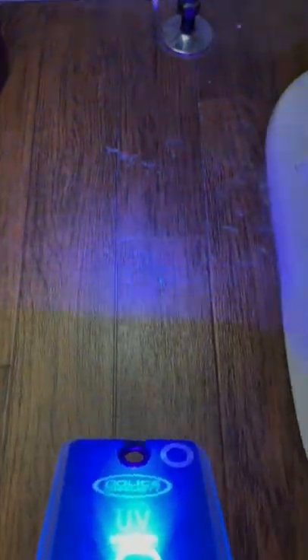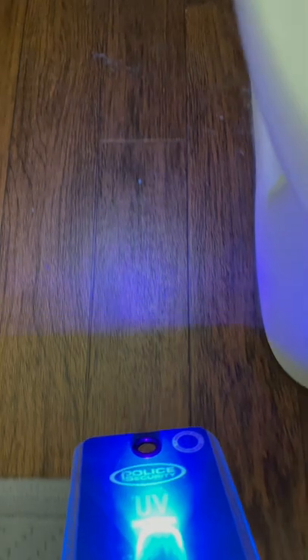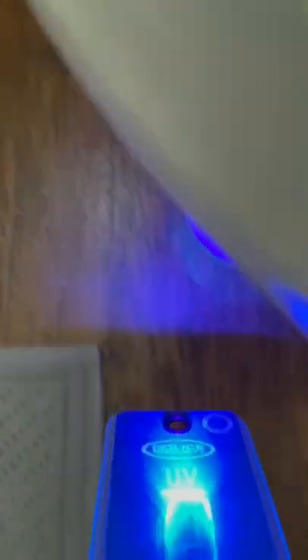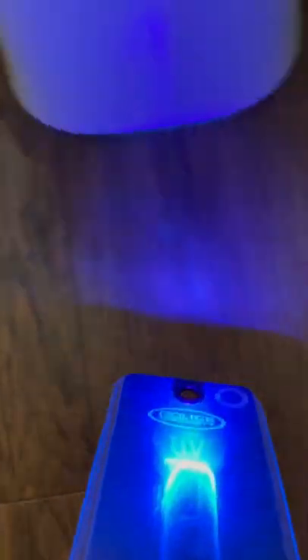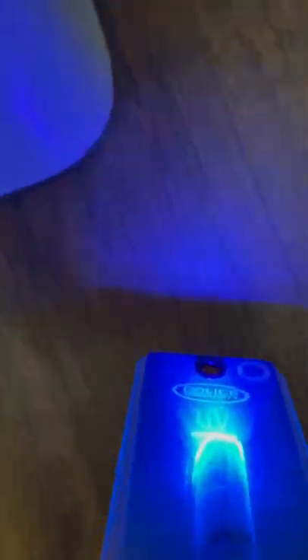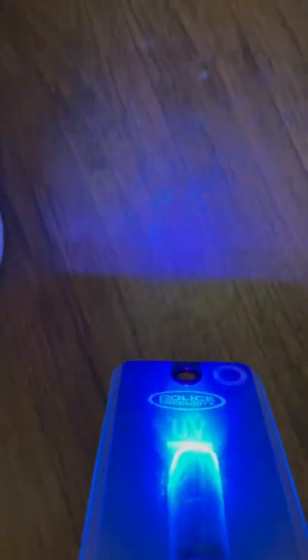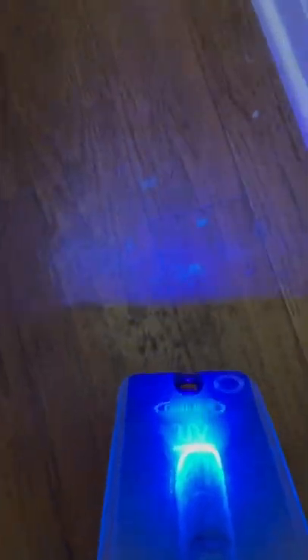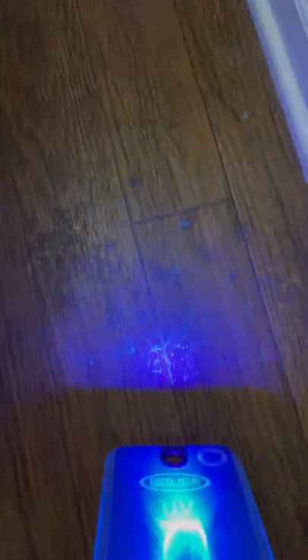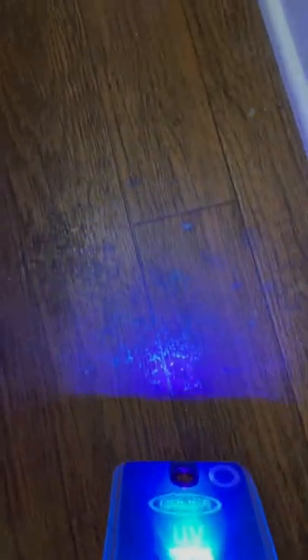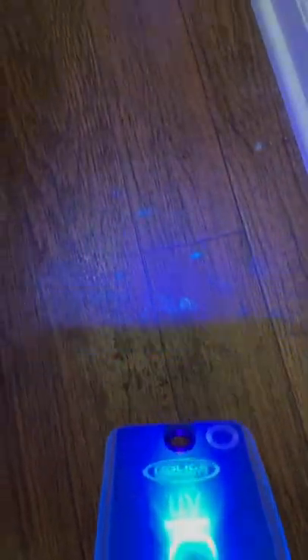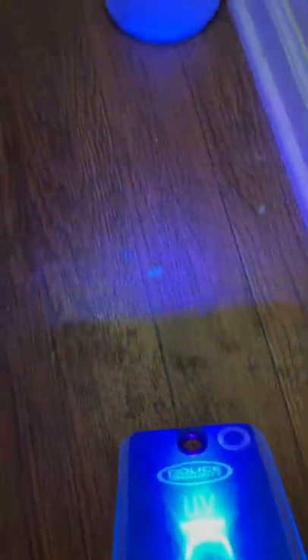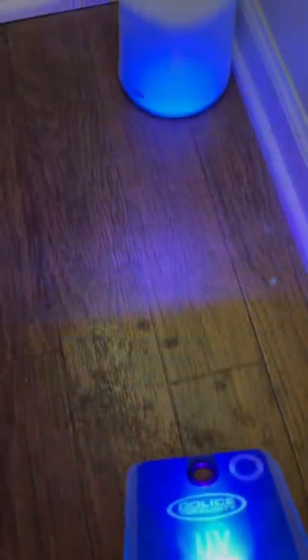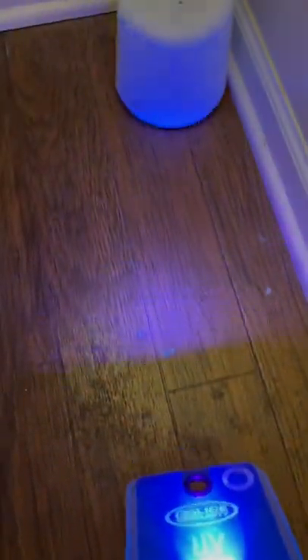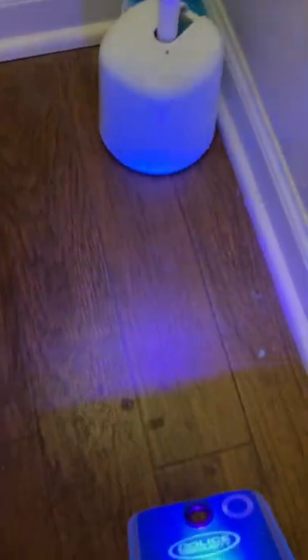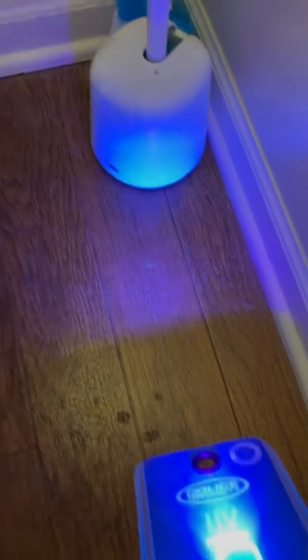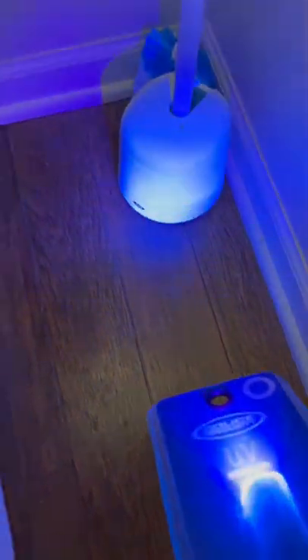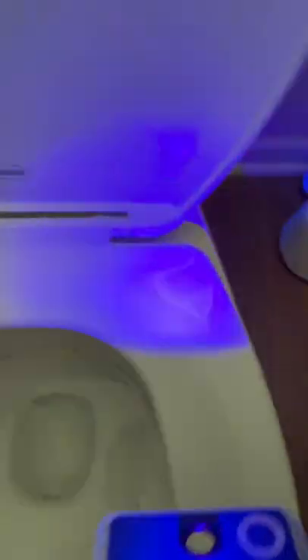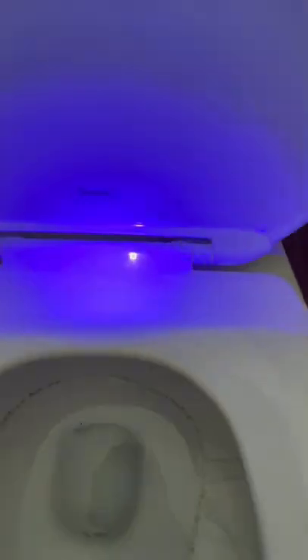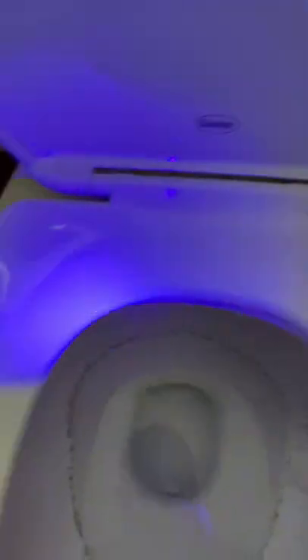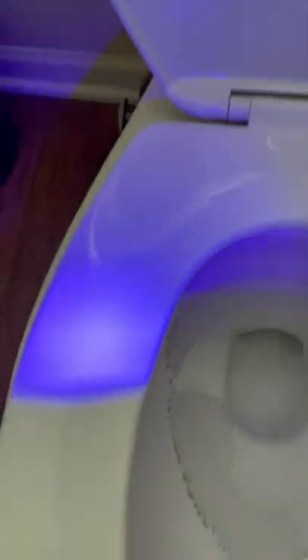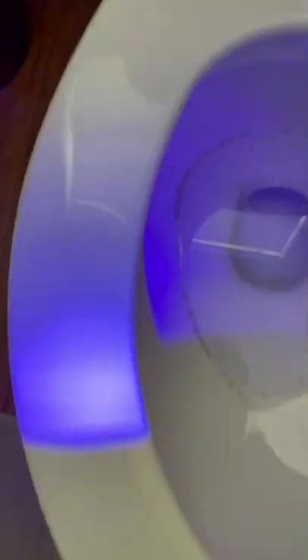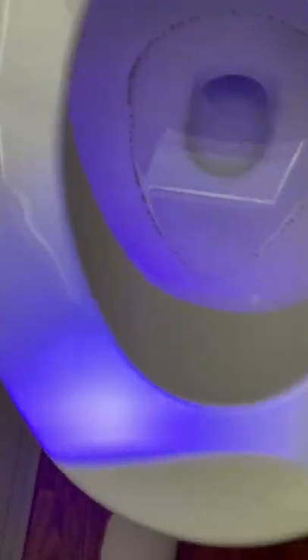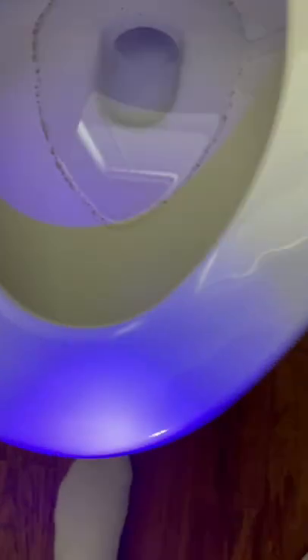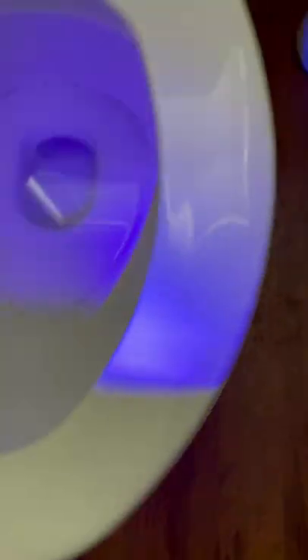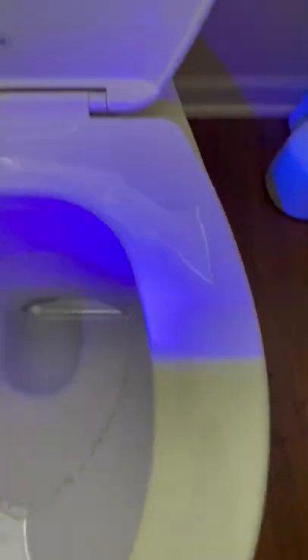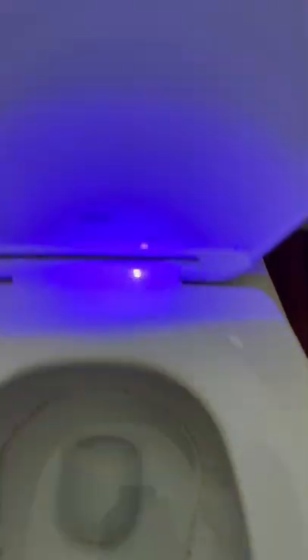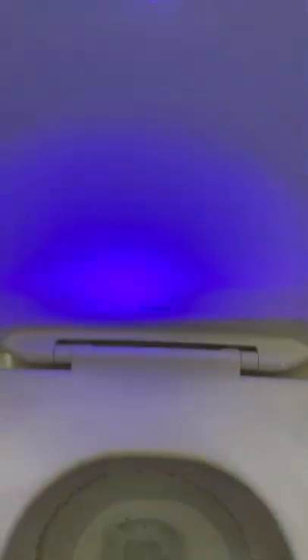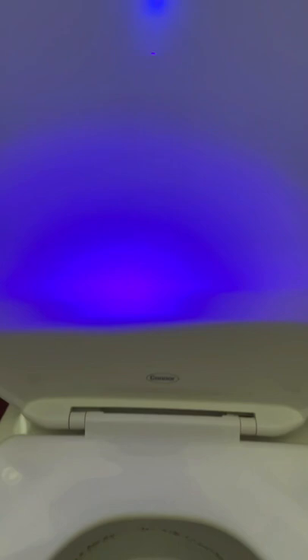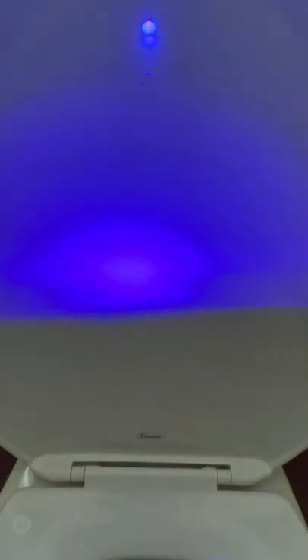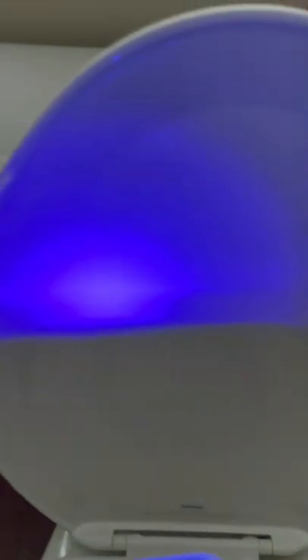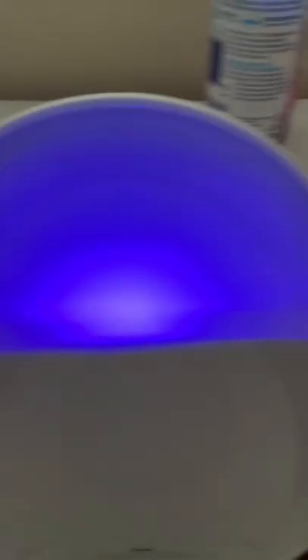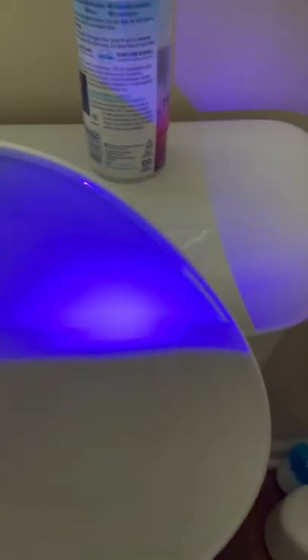Moving on to bathroom 3 — on the left you can see a little bit of stains near the toilet, and on the right you can see a few more stains, but other than that, really not that terrible. Moving on to the toilet seat, really nothing at all. And then the toilet lid as well, pretty much nothing.